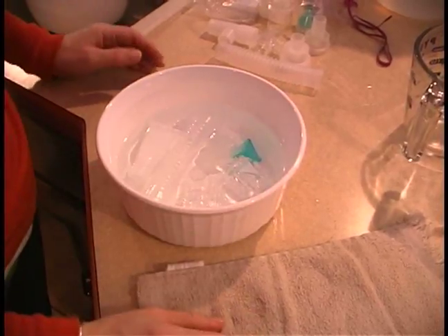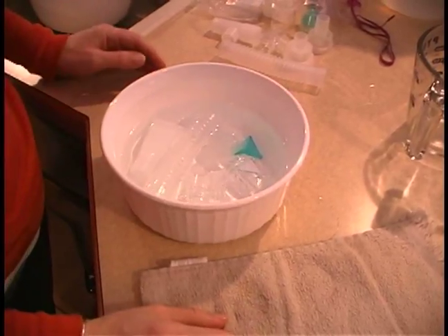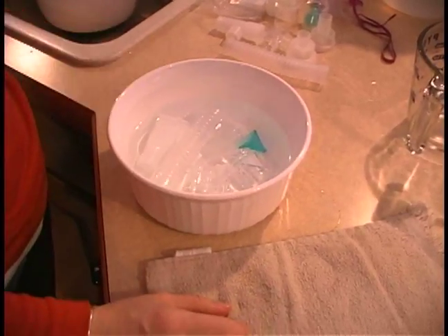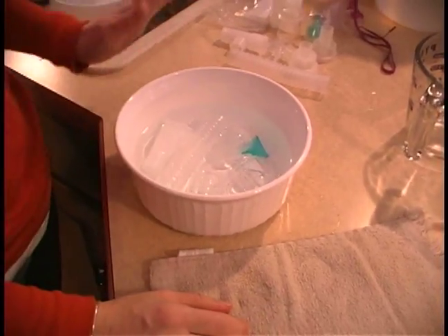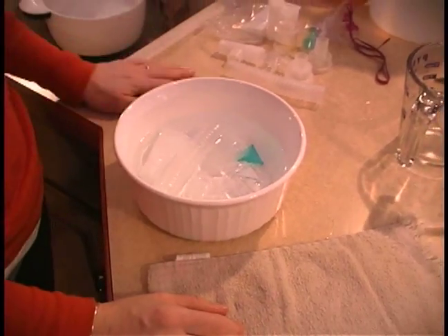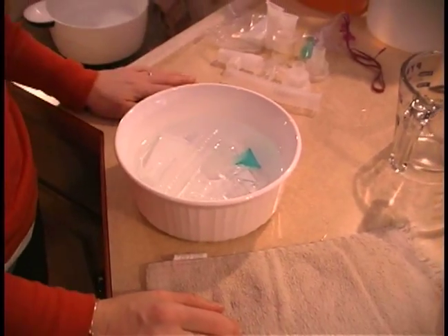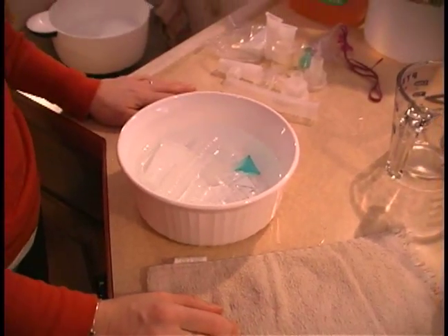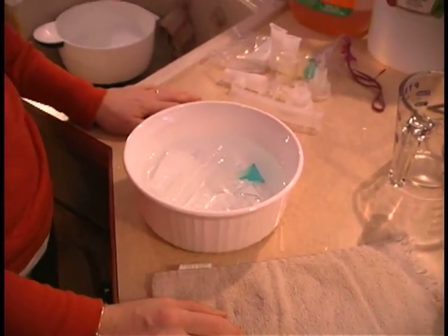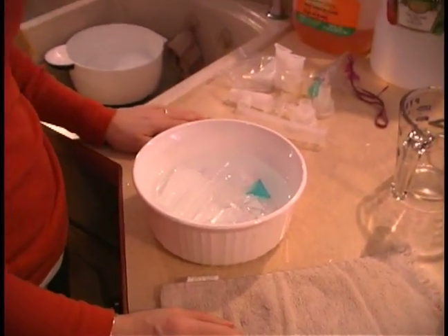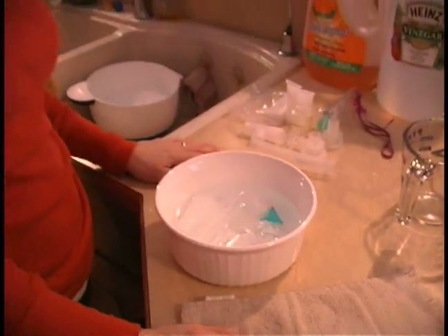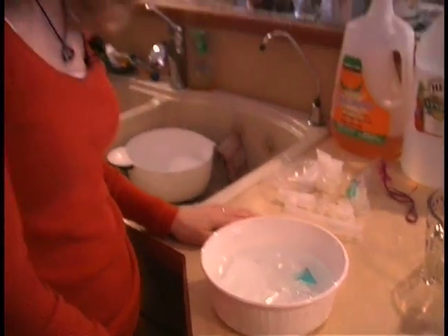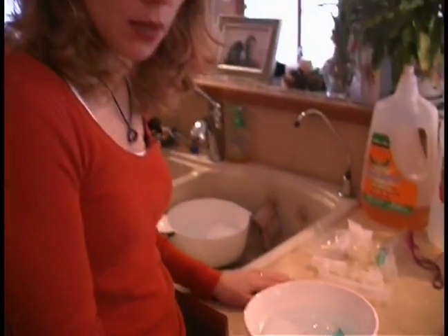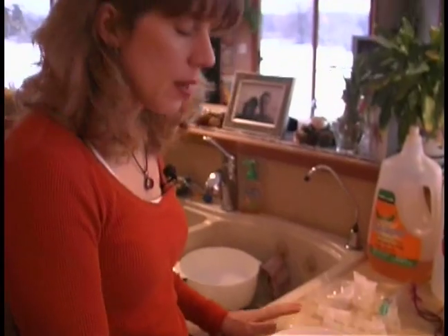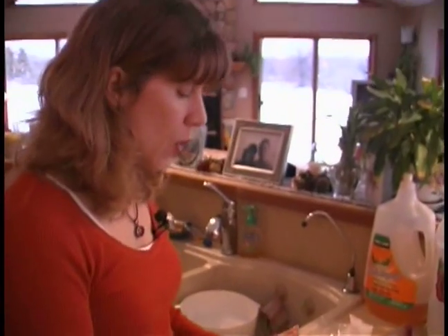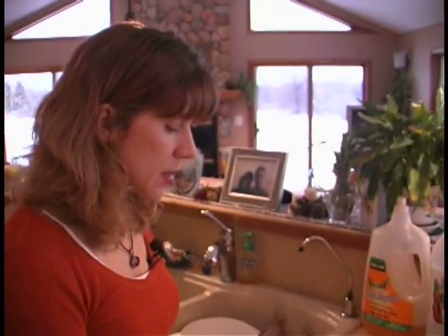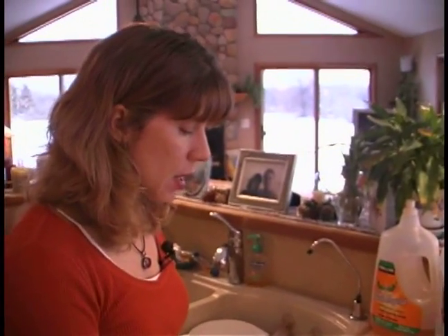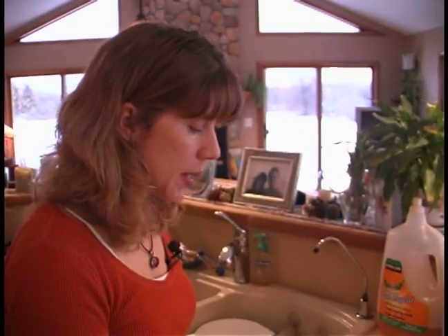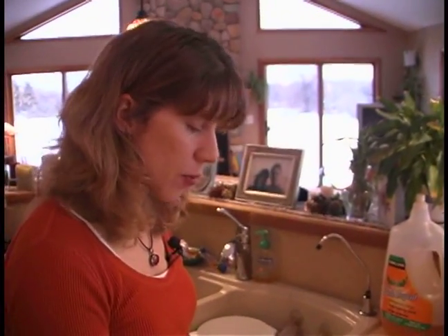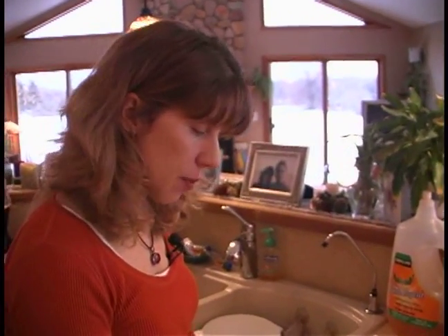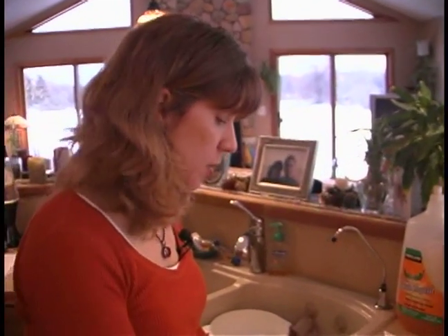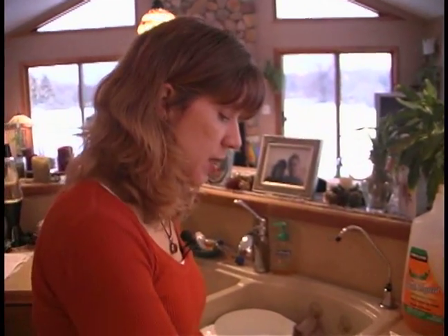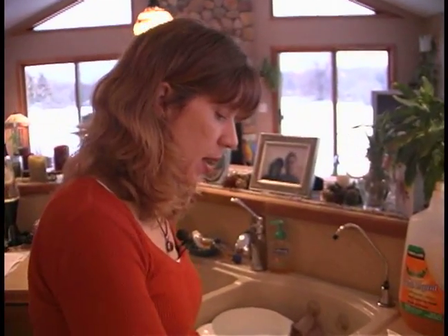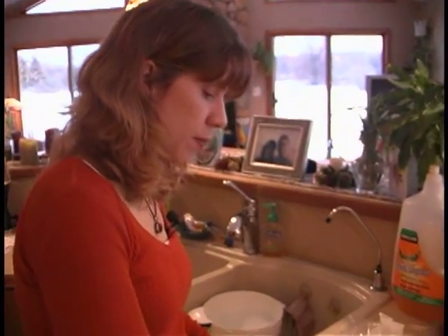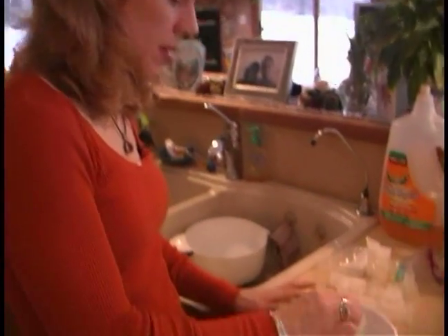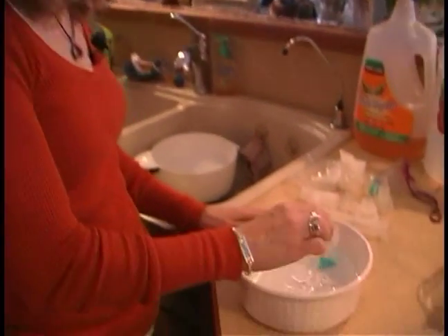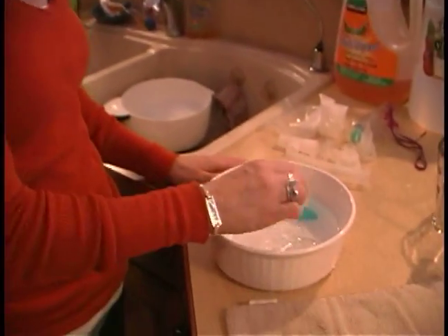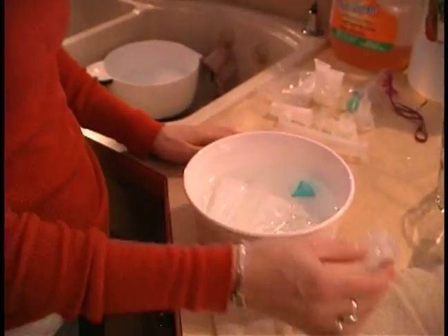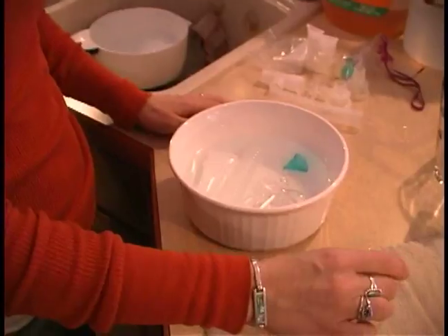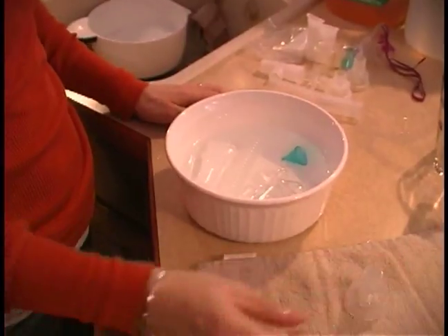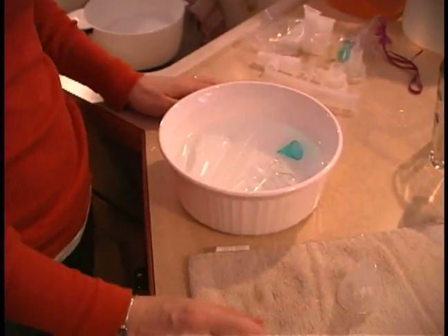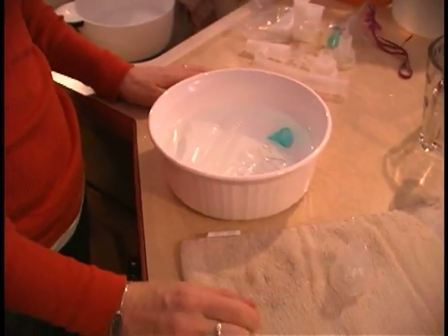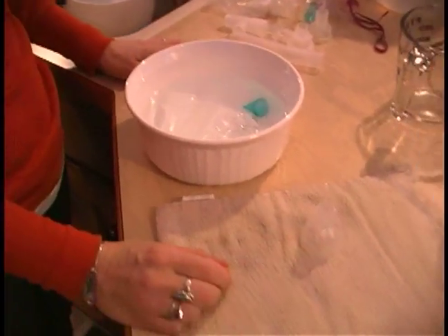You're going to want to let this sit for about 30 minutes. Once it's been in there for 30 minutes, you just take it out and let it air dry.